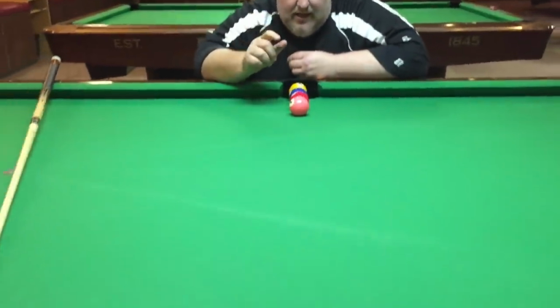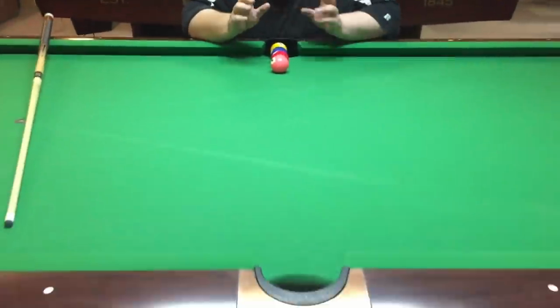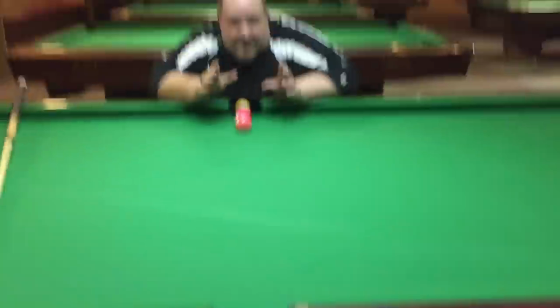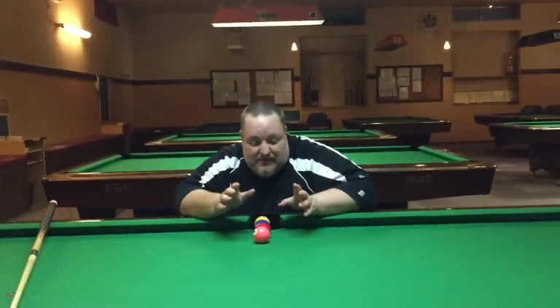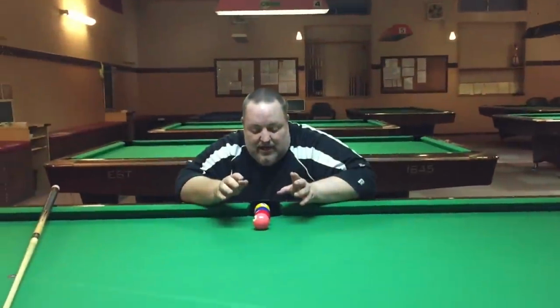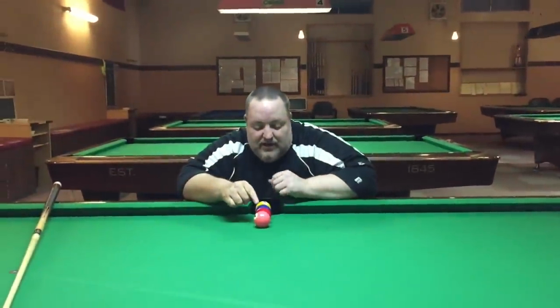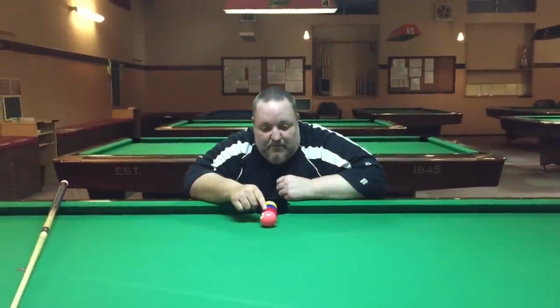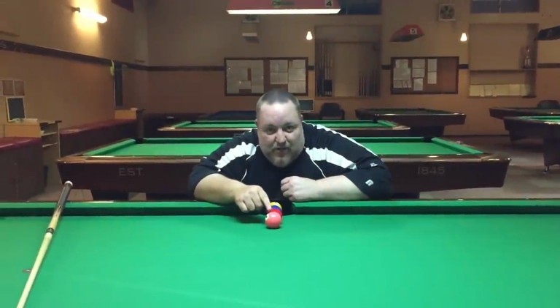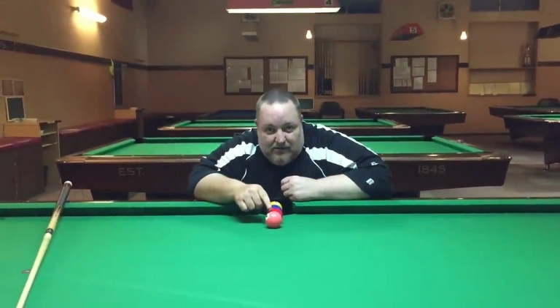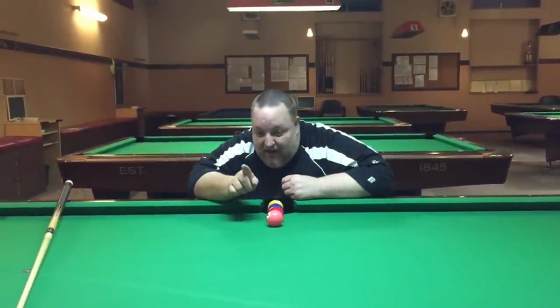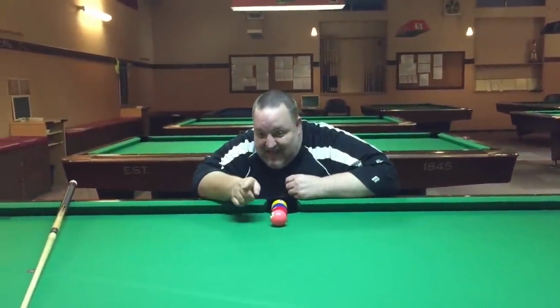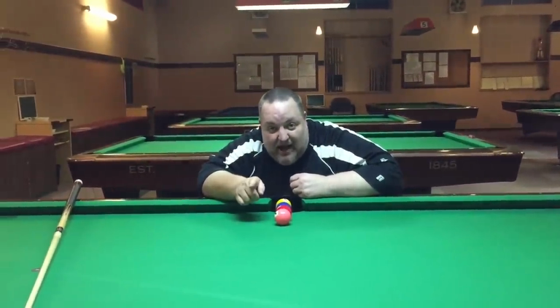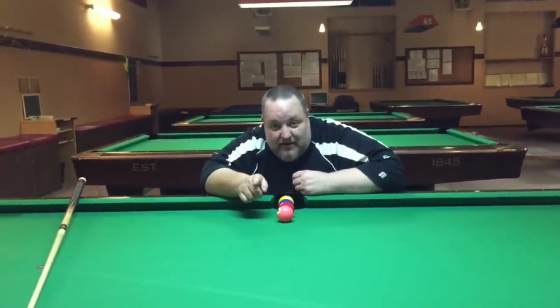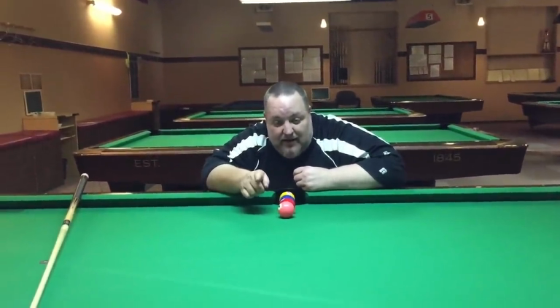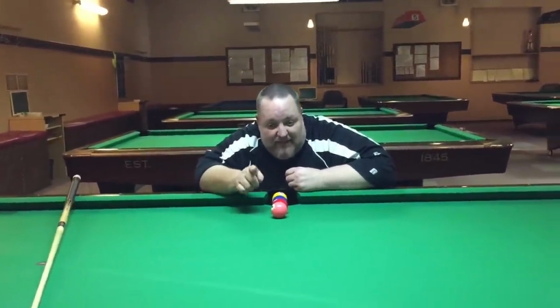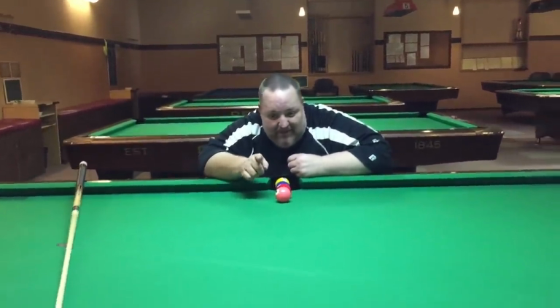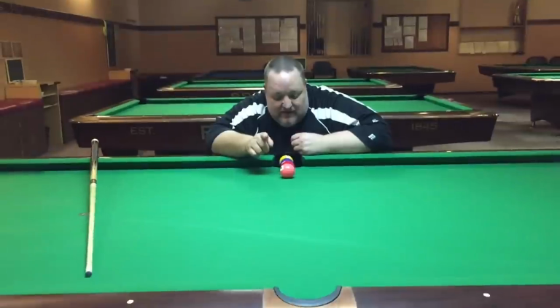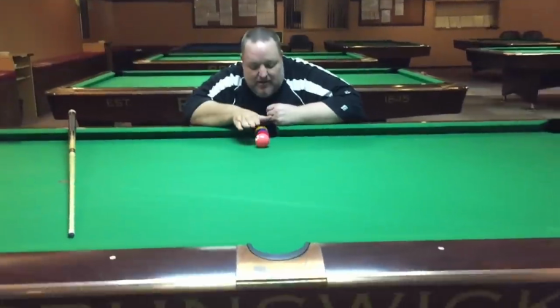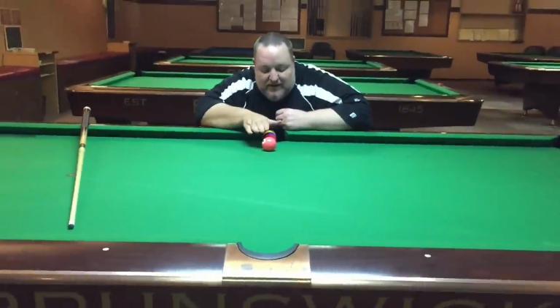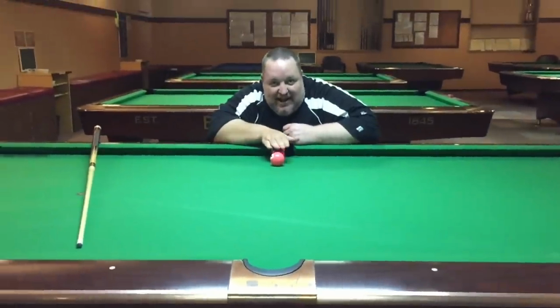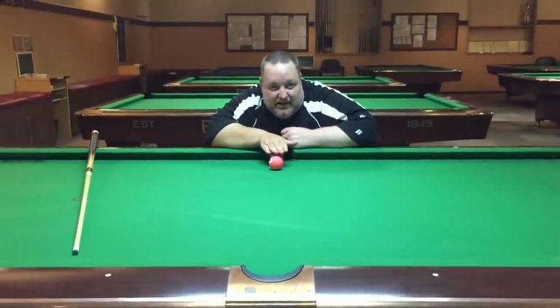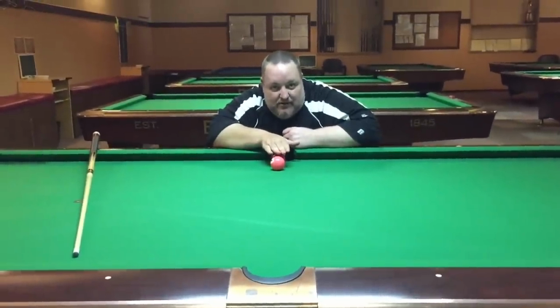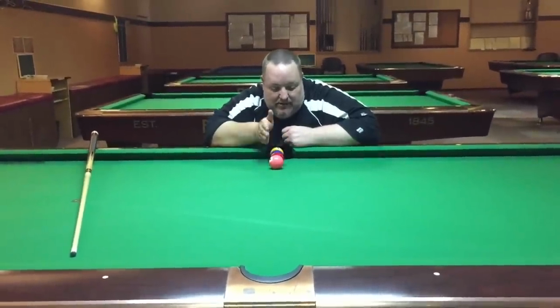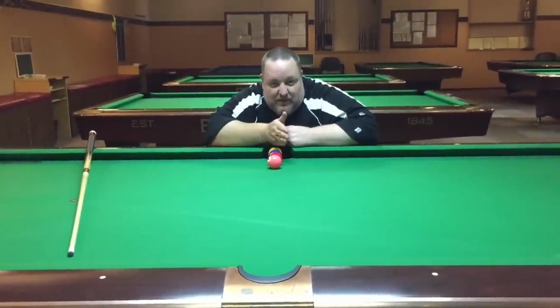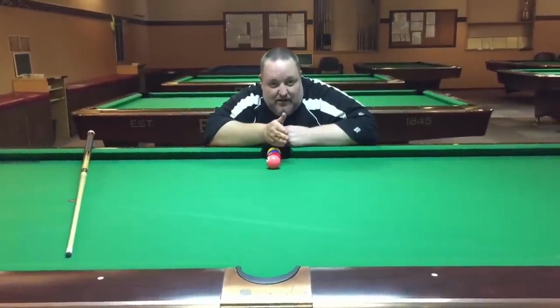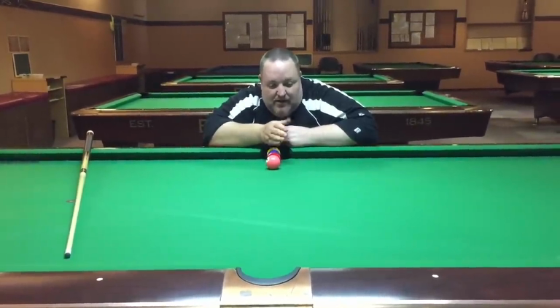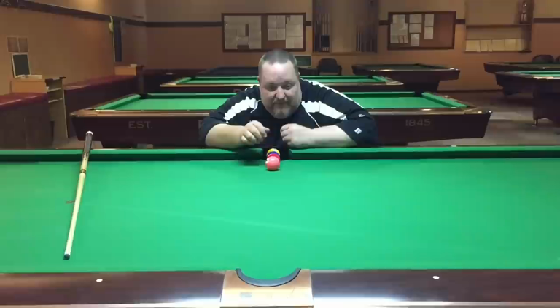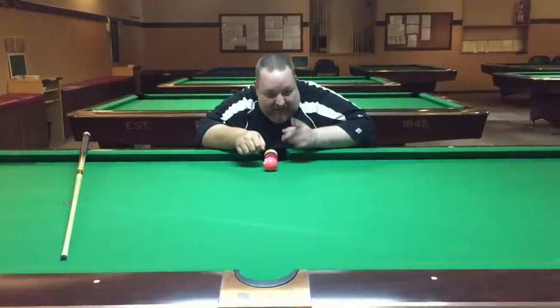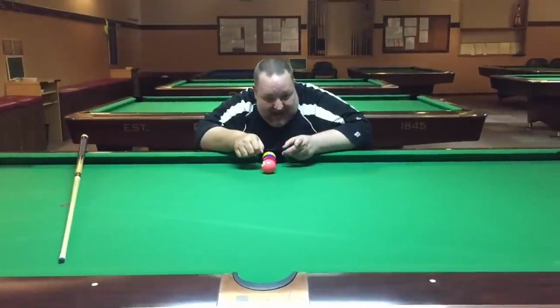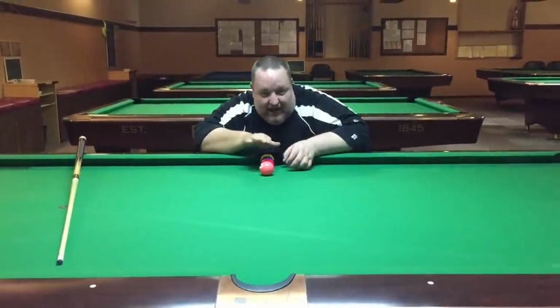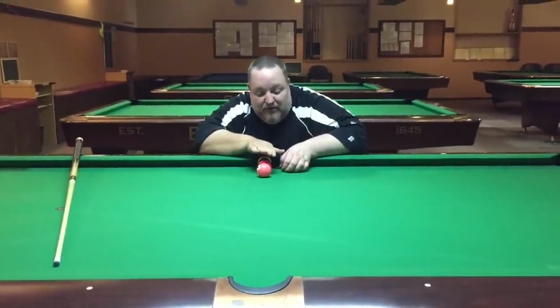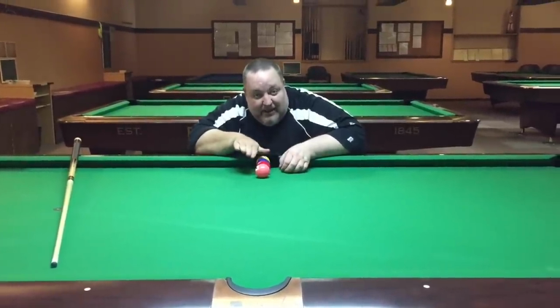Now, what happens sometimes is you'll miss the four ball on that side of the pocket. If that happens, move this down just a little, down this way. If you miss it on that side of the pocket, move it up a little.